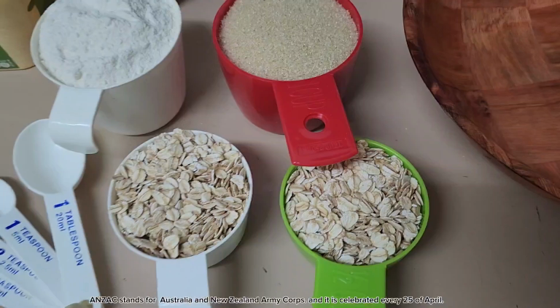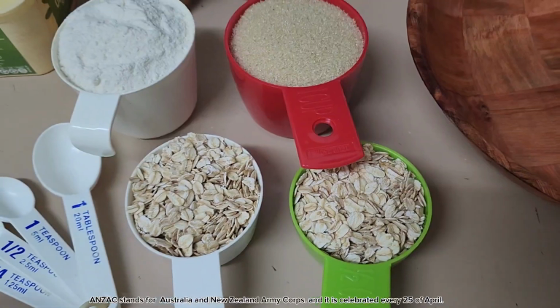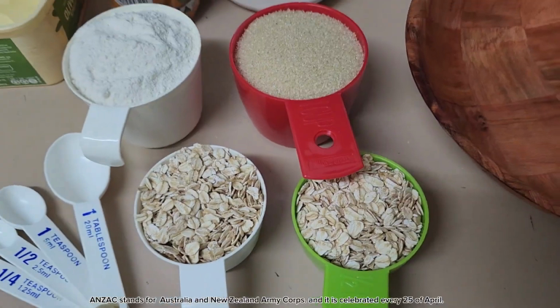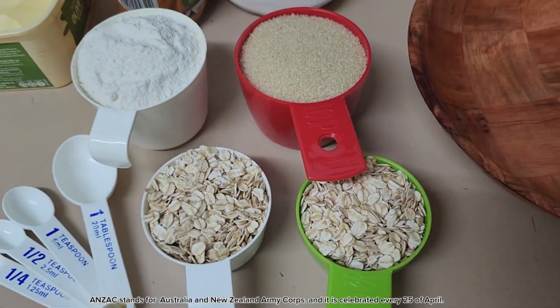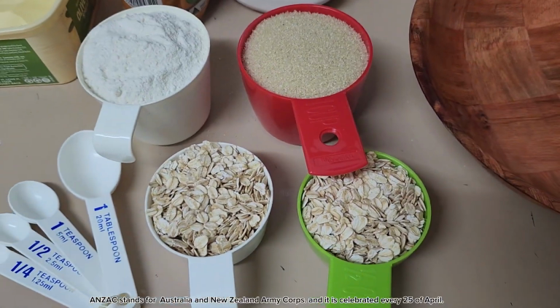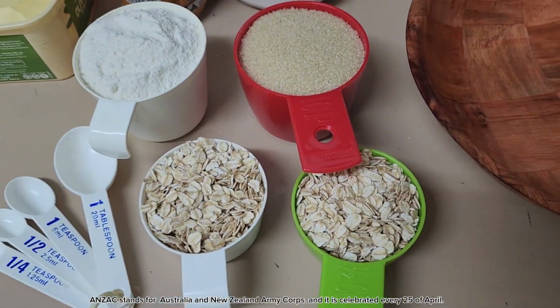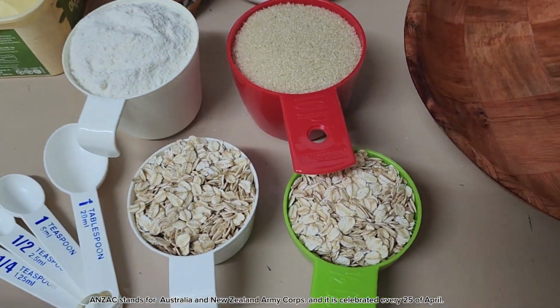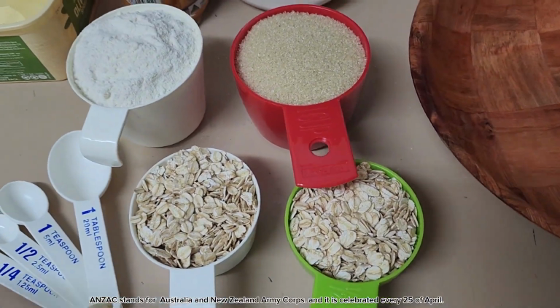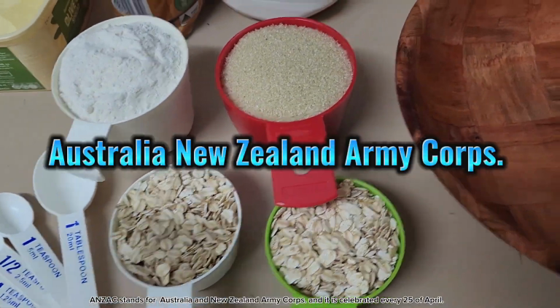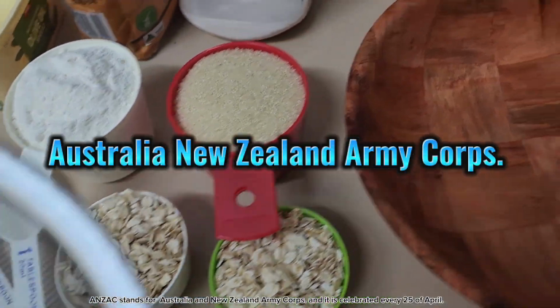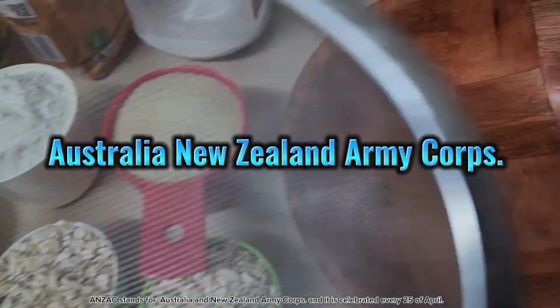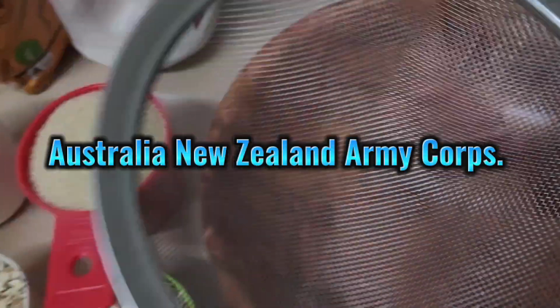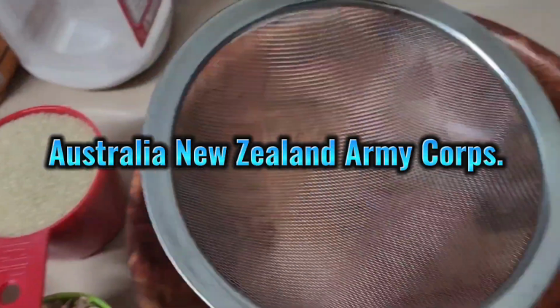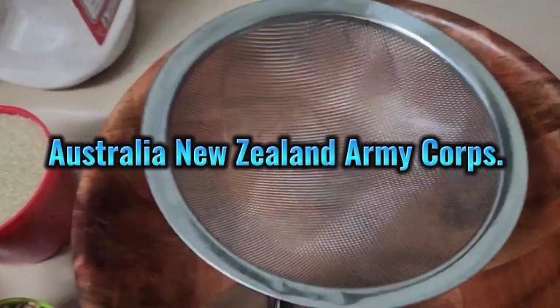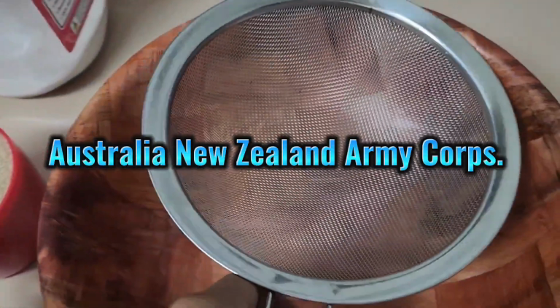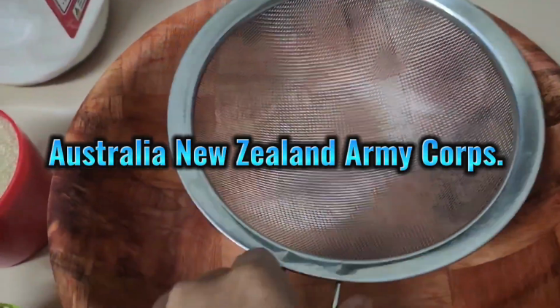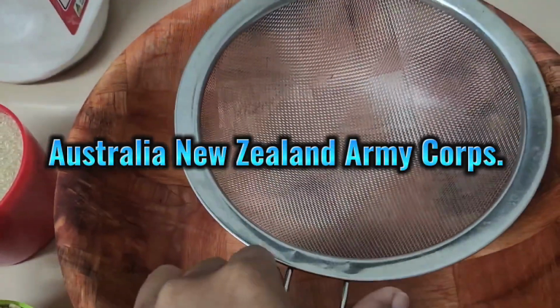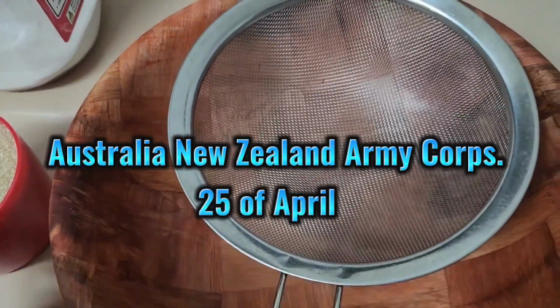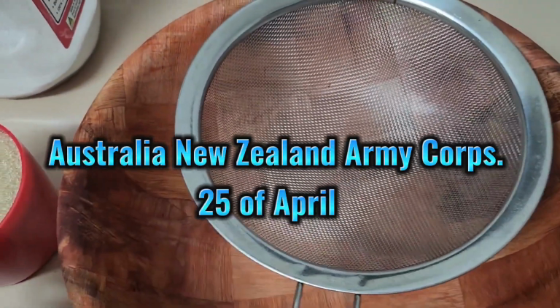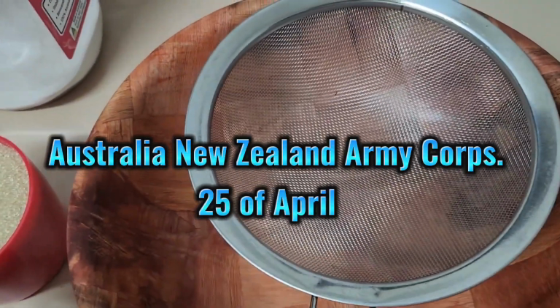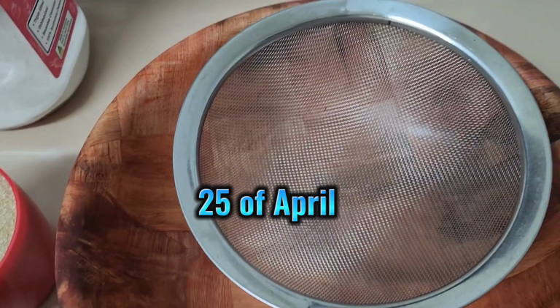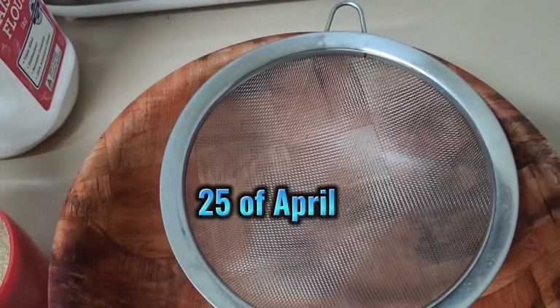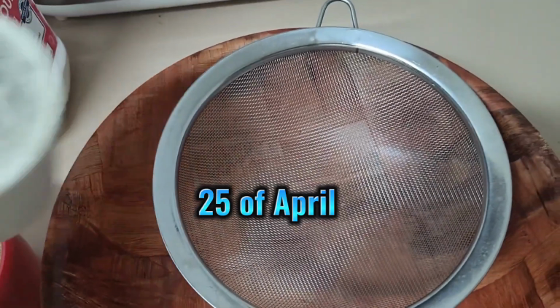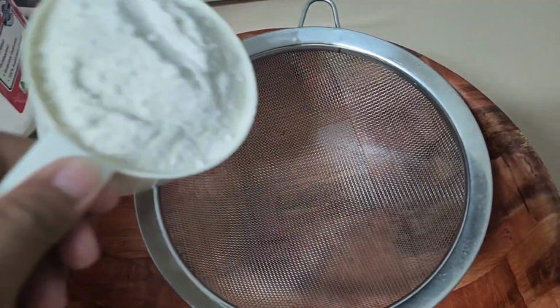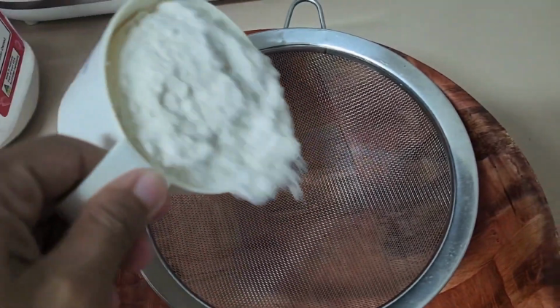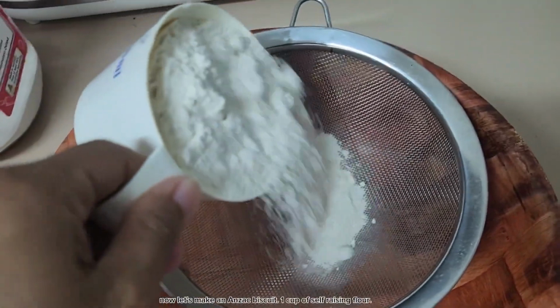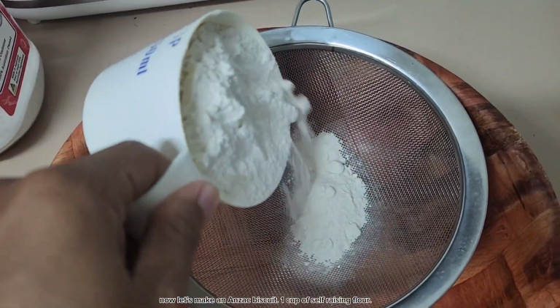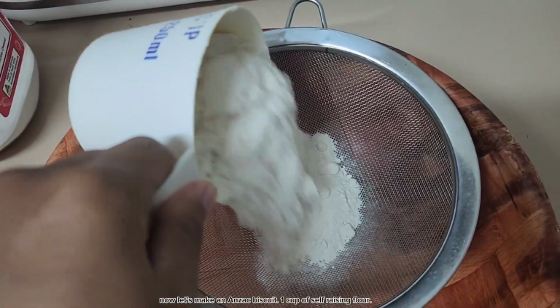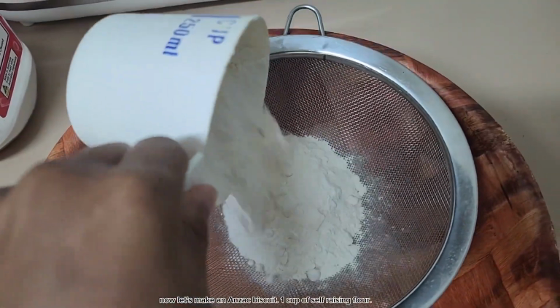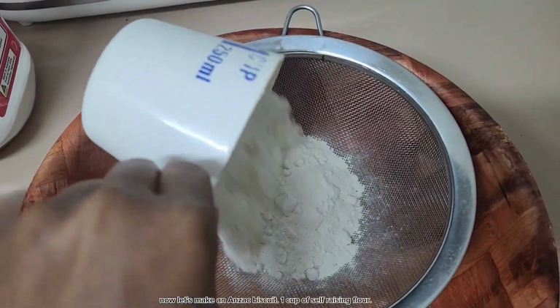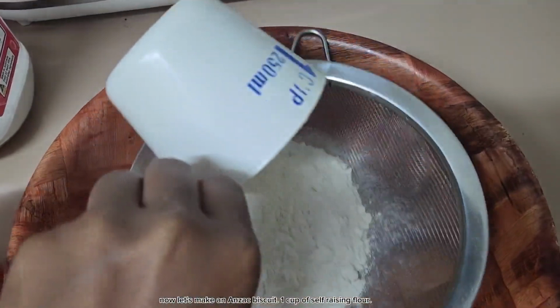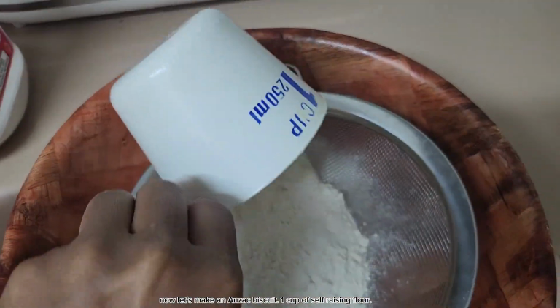Anzac stands for Australia and New Zealand Army Corps, and it is celebrated every 25th of April. Now let's make an Anzac biscuit.